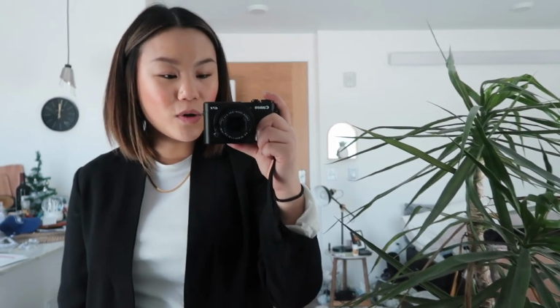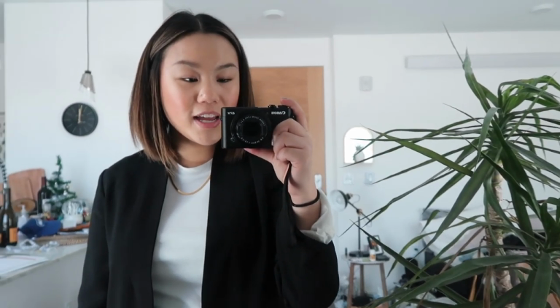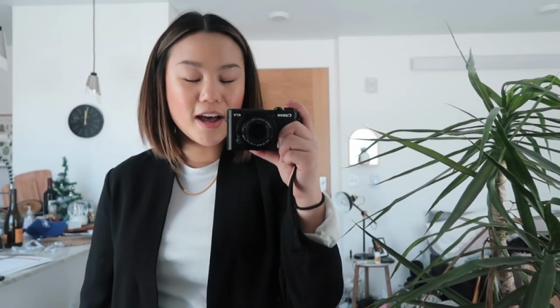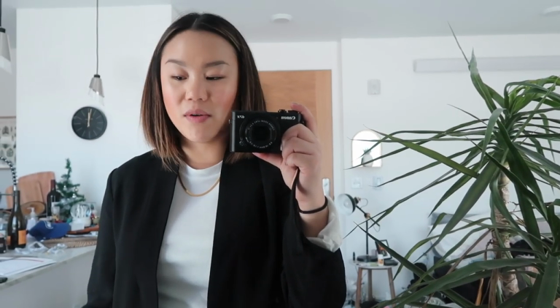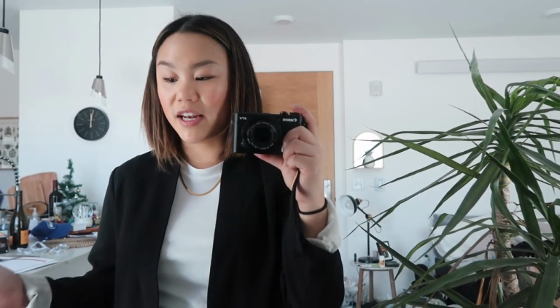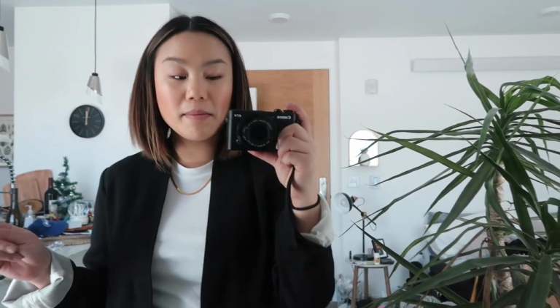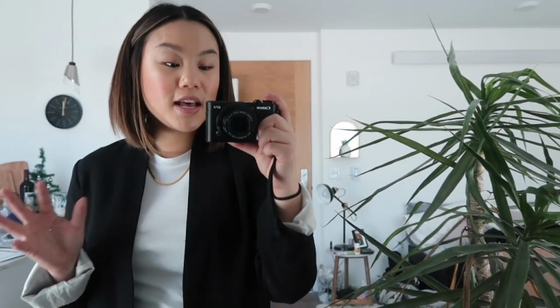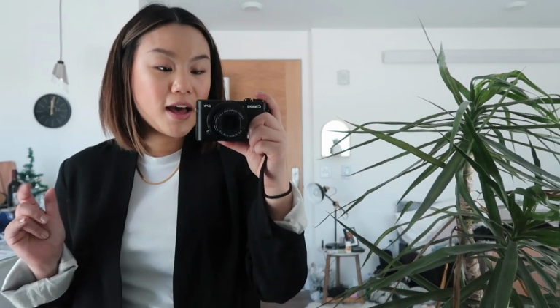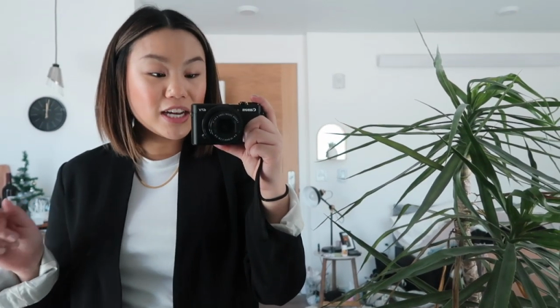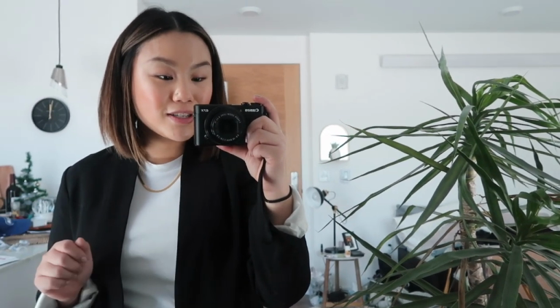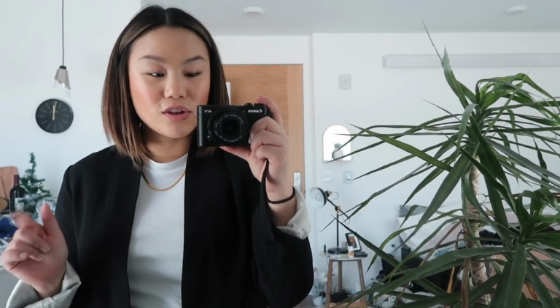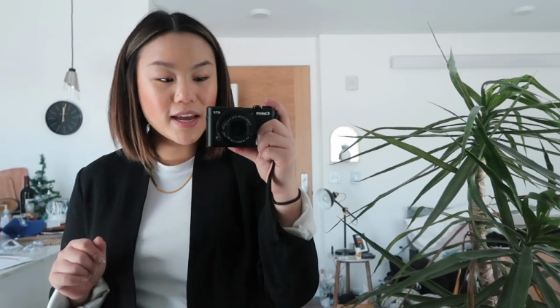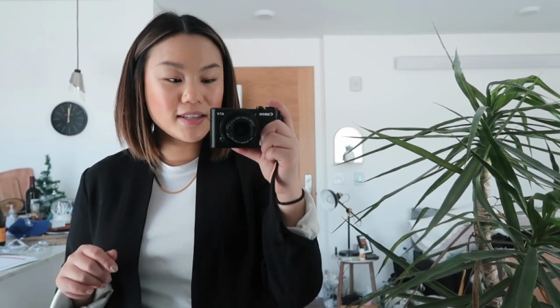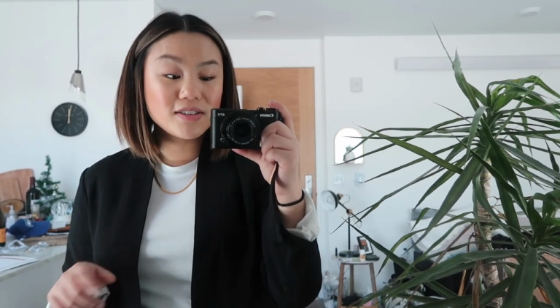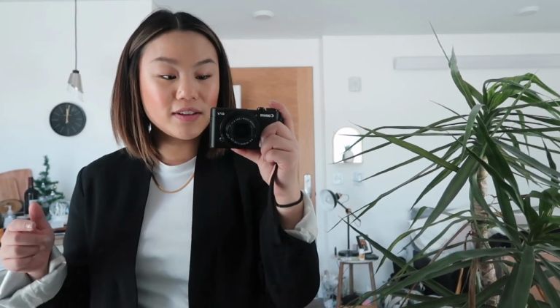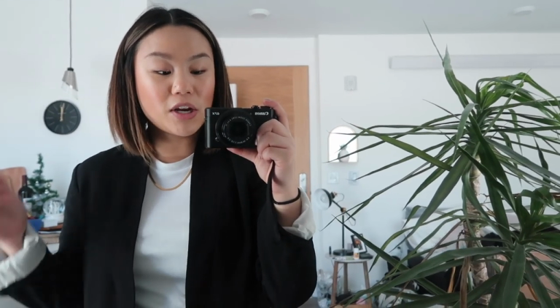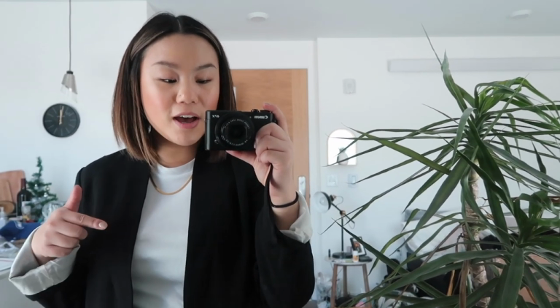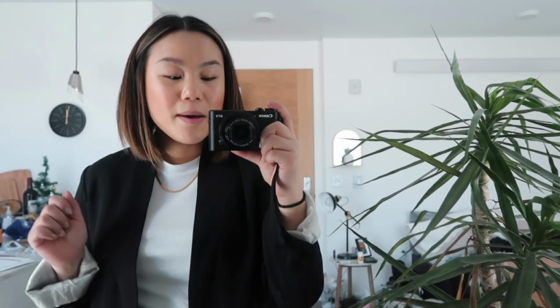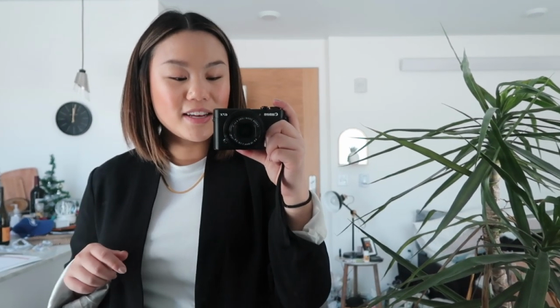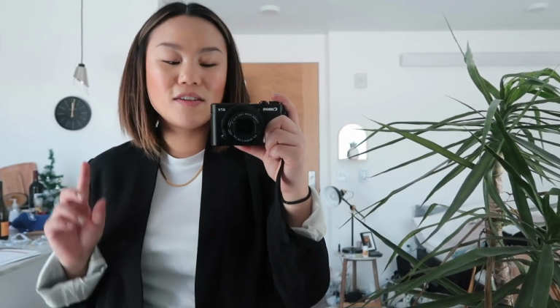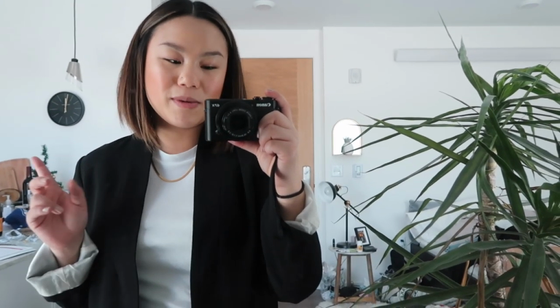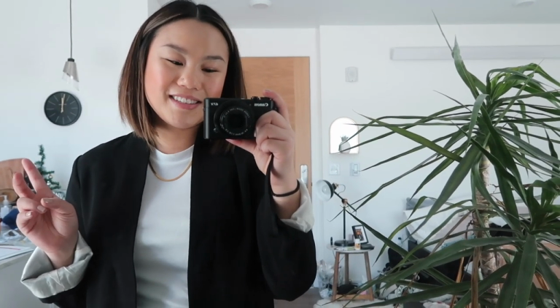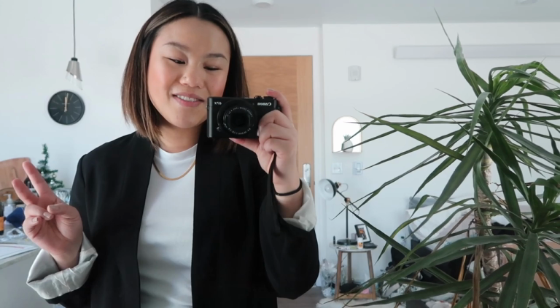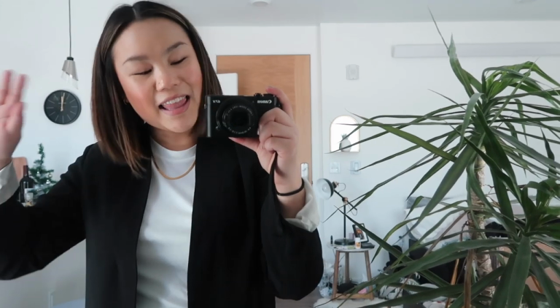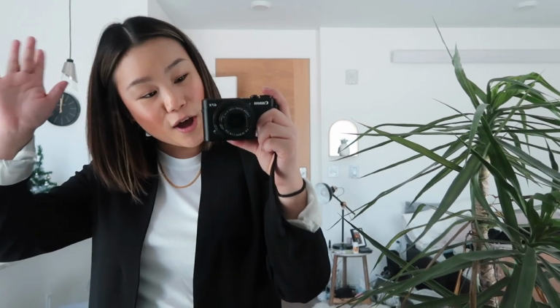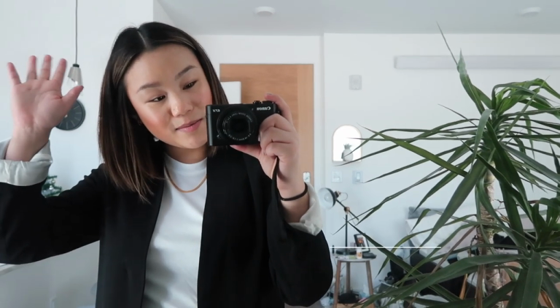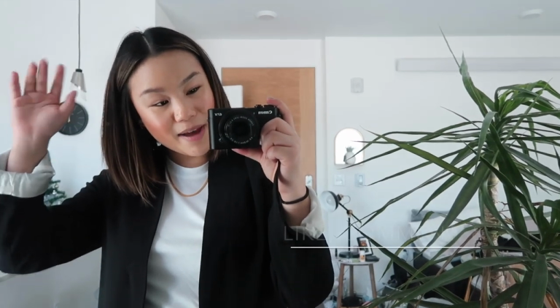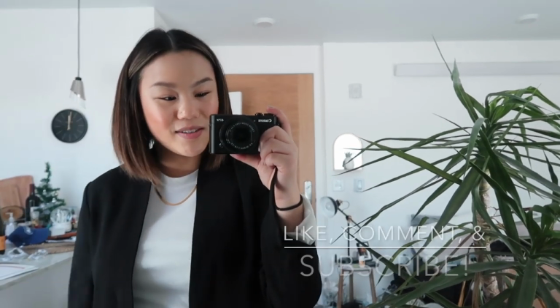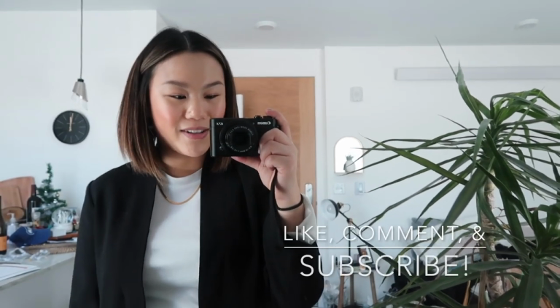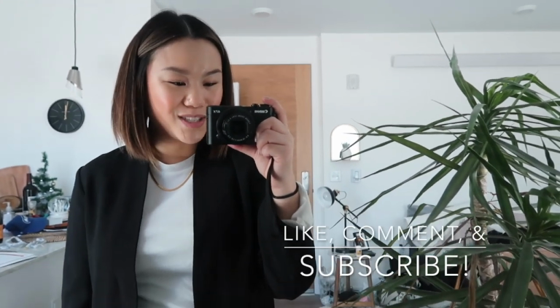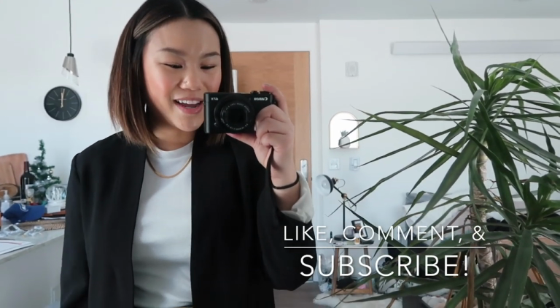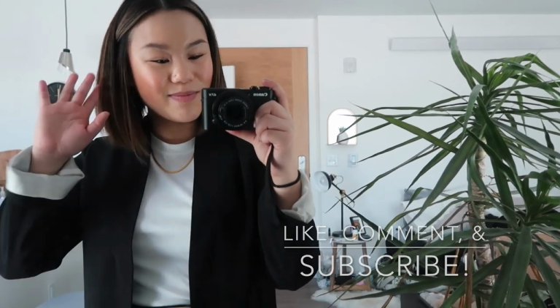That actually concludes the video for today — thank you guys so much for watching. If you have any comments or suggestions on how you would style dad sneakers, definitely let me know below. Follow me on Instagram and like, comment, and subscribe — I'll see you guys in next week's video!